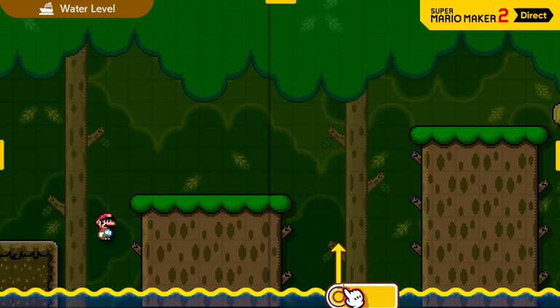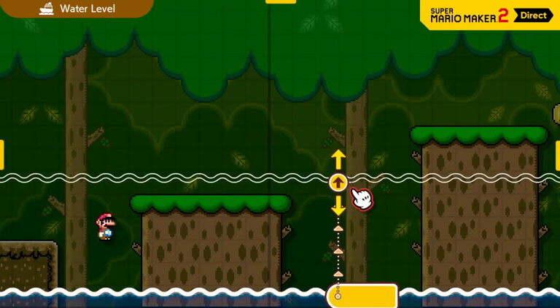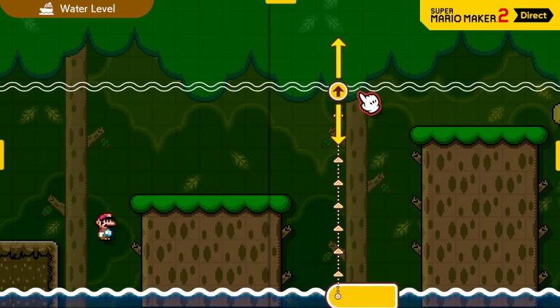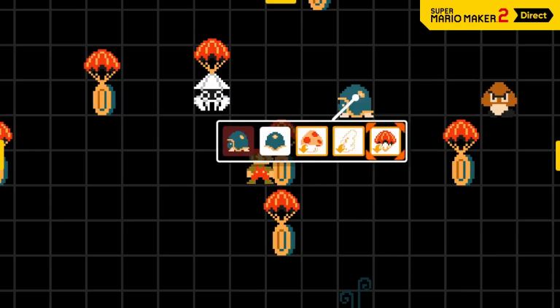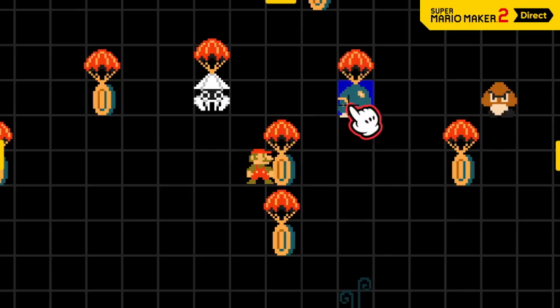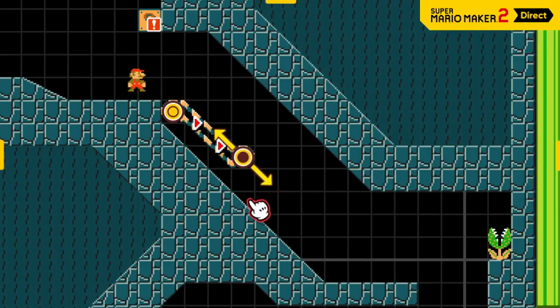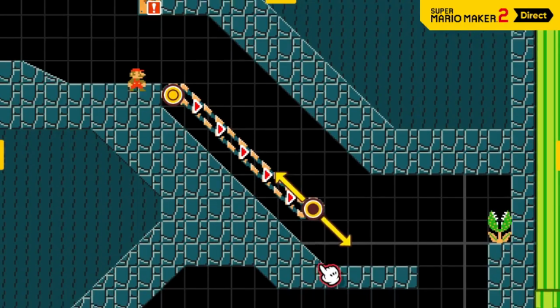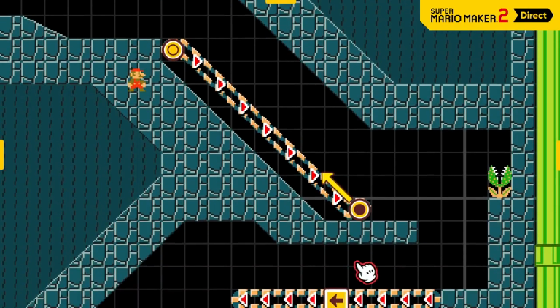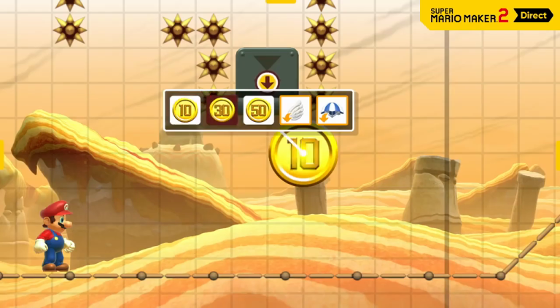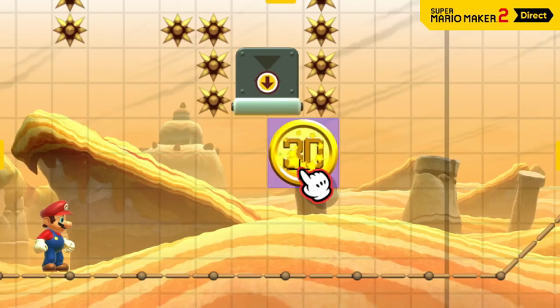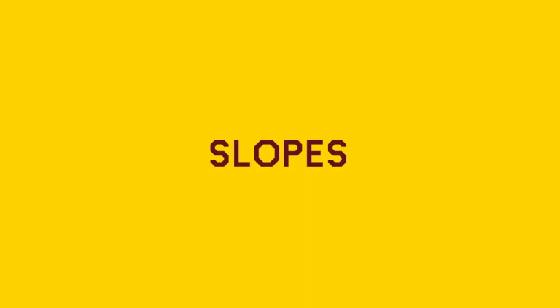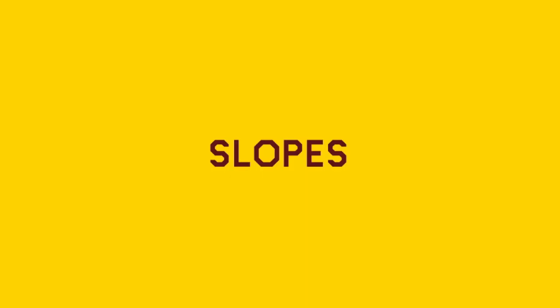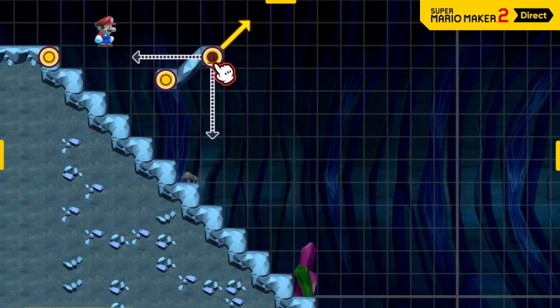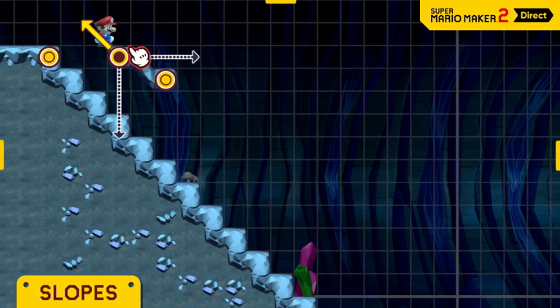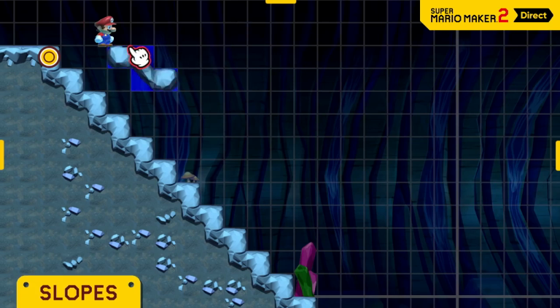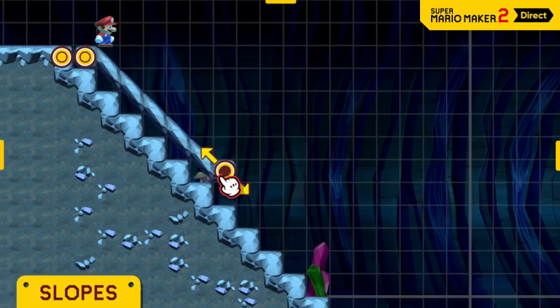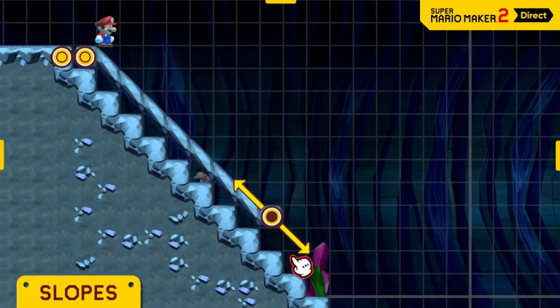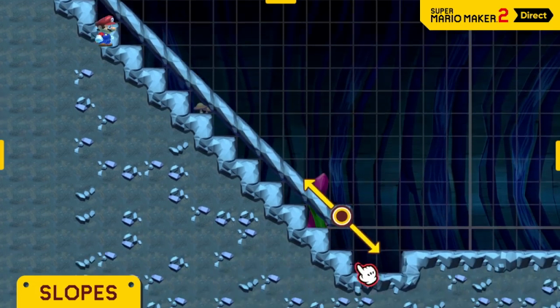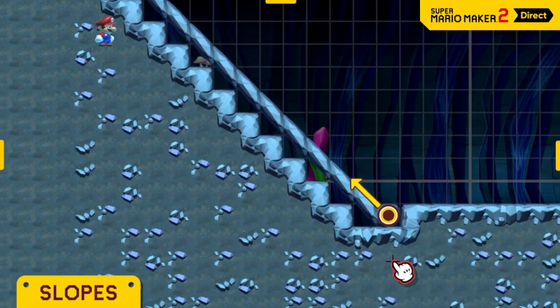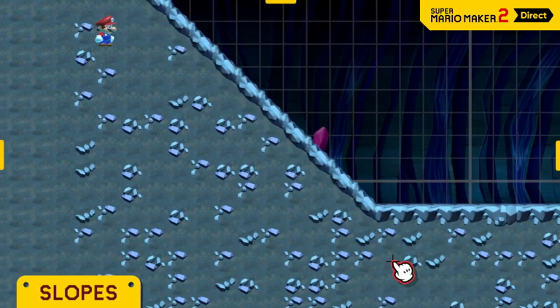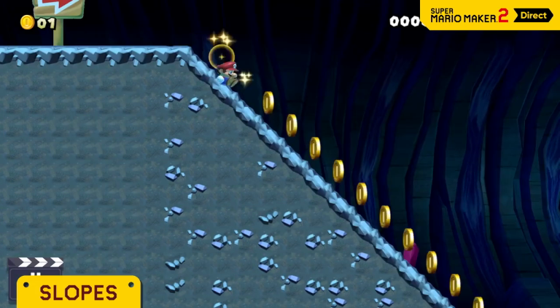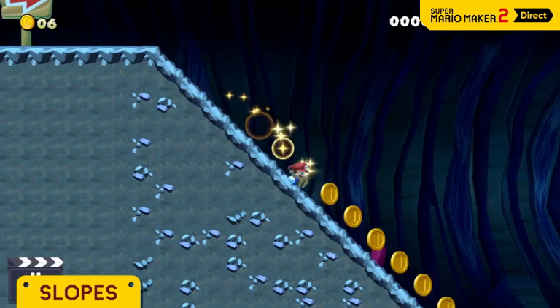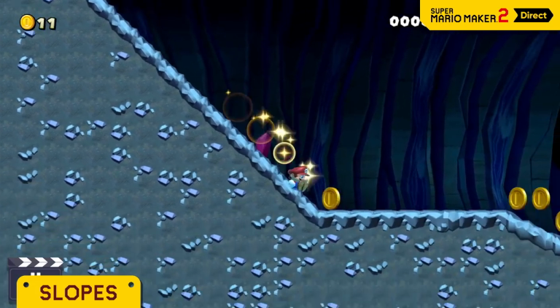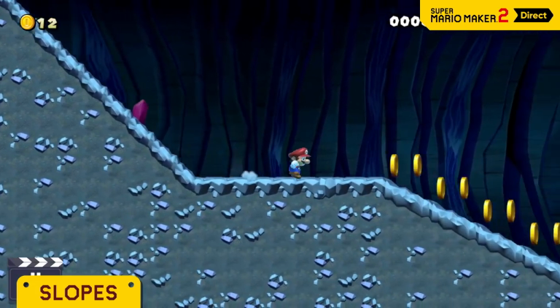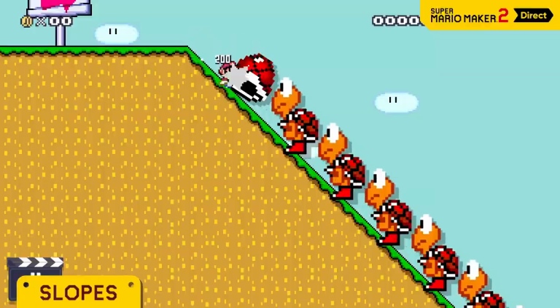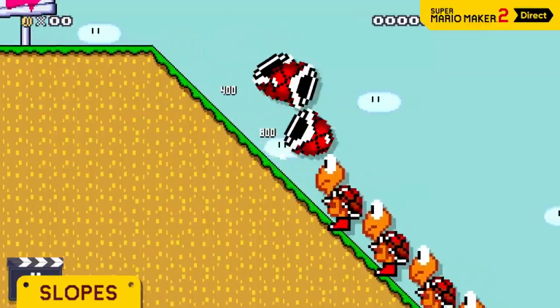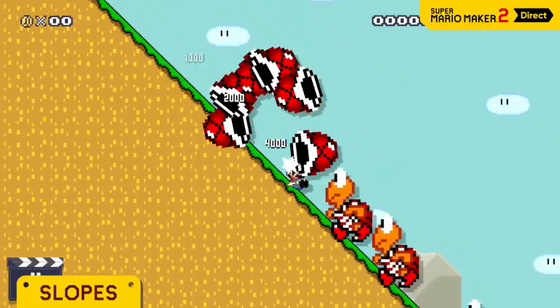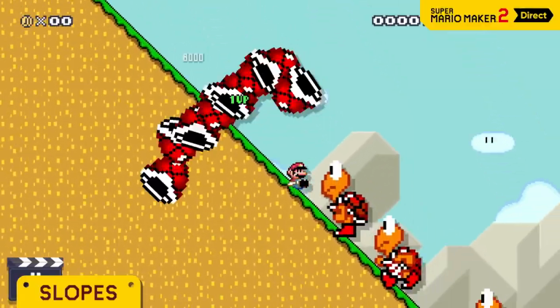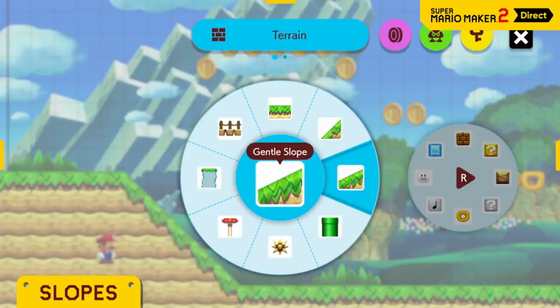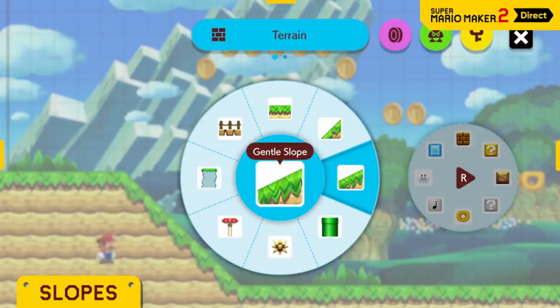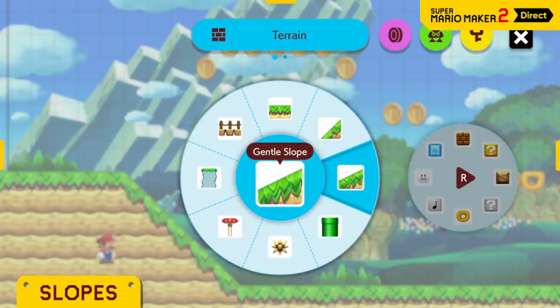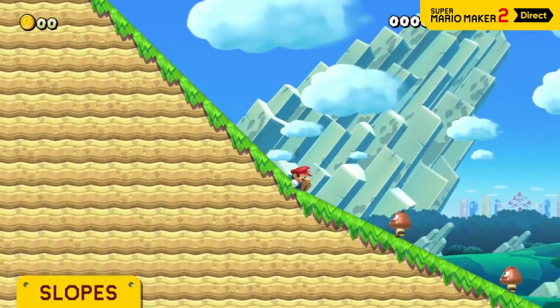Time to showcase some of this game's new tools, course parts, and features. Just pick a direction and set the length to create a slope. It's a beautiful thing, huh? Gentler slopes are an option, too.